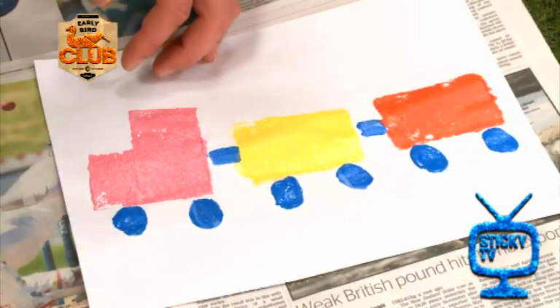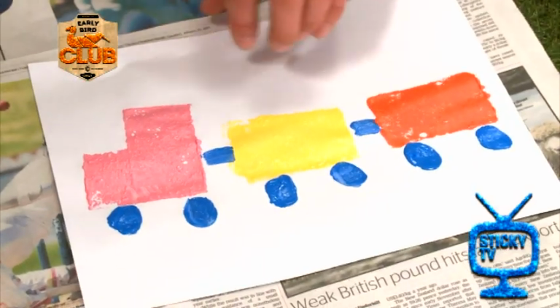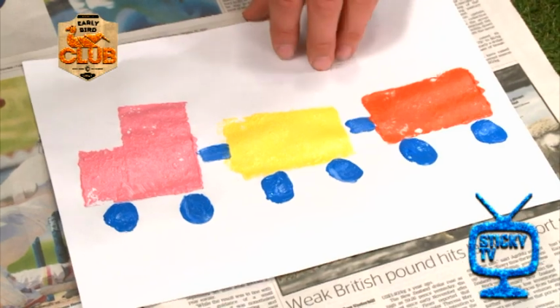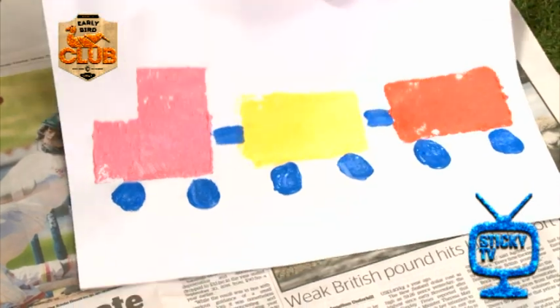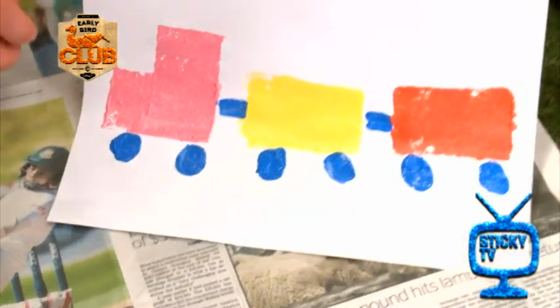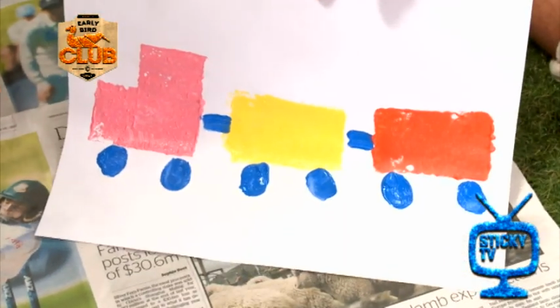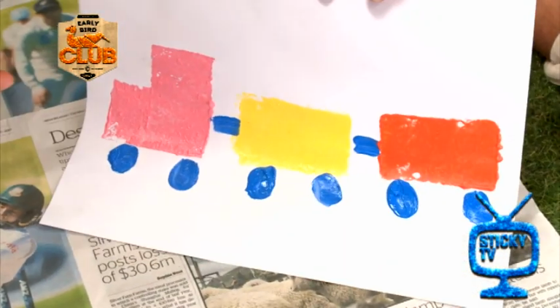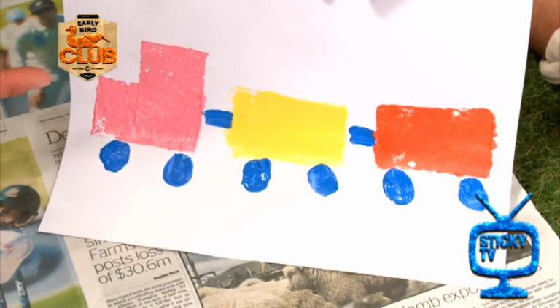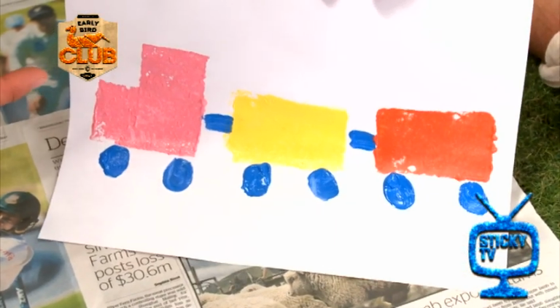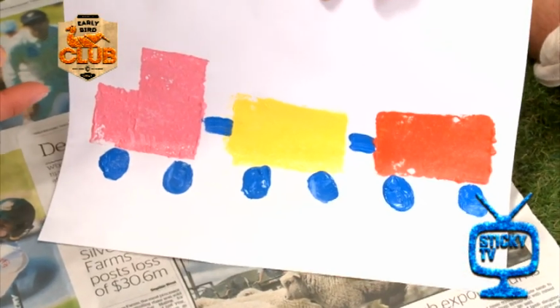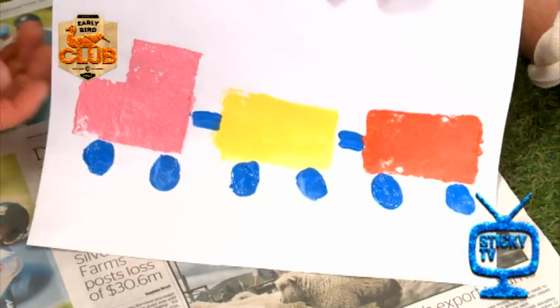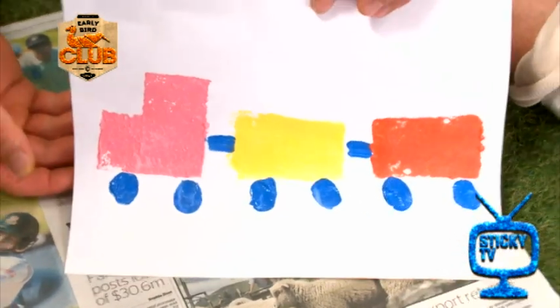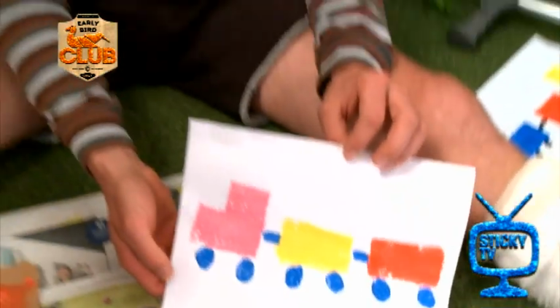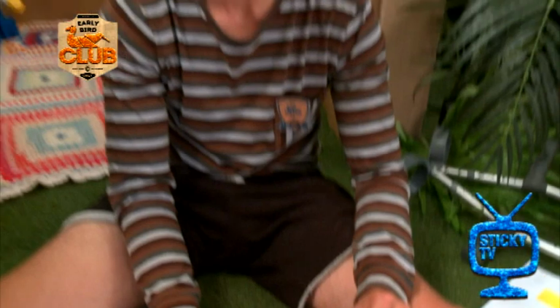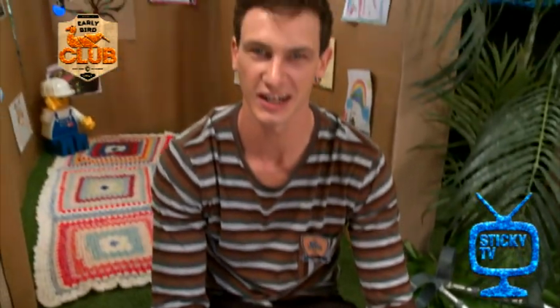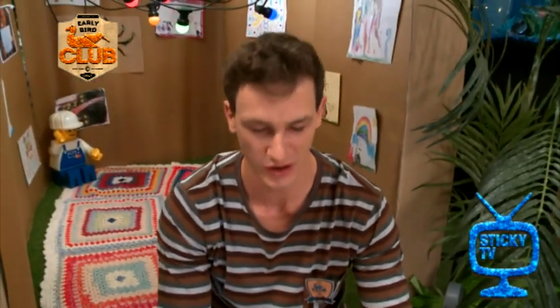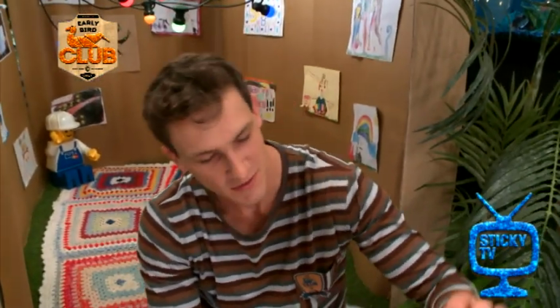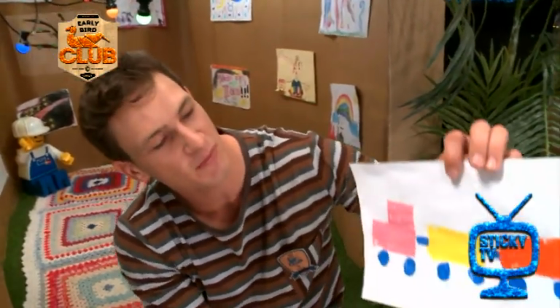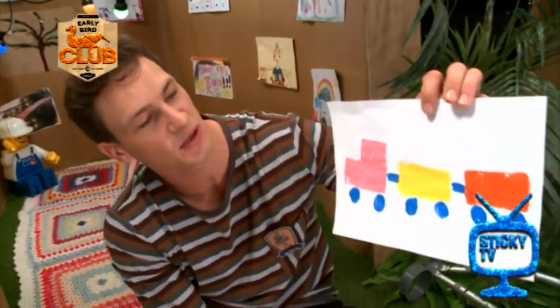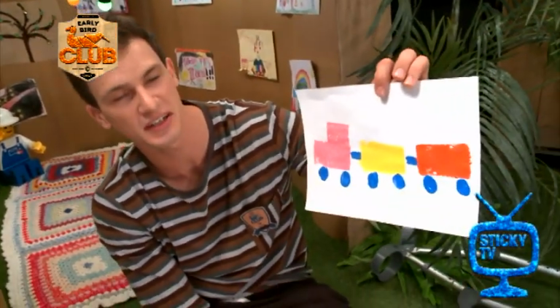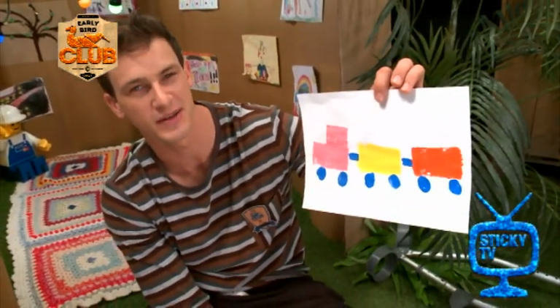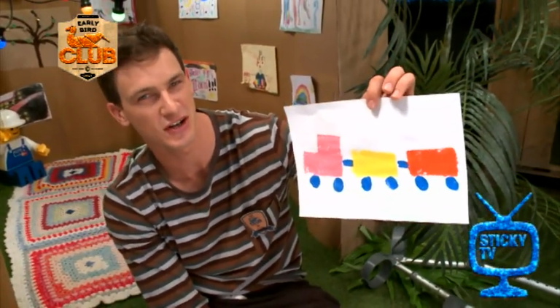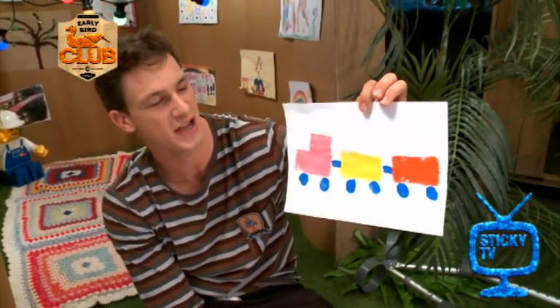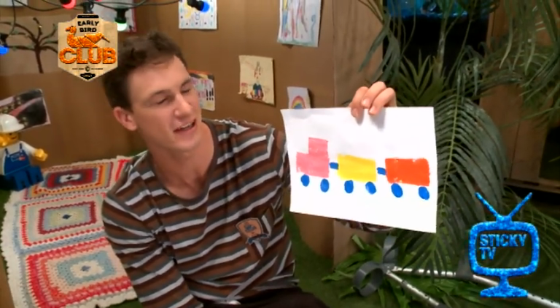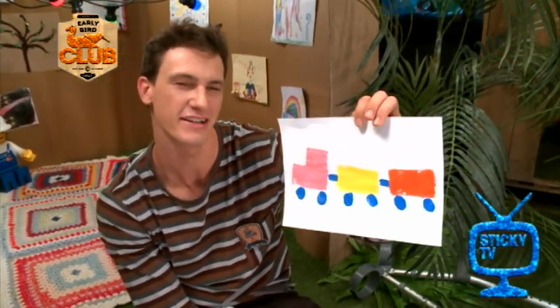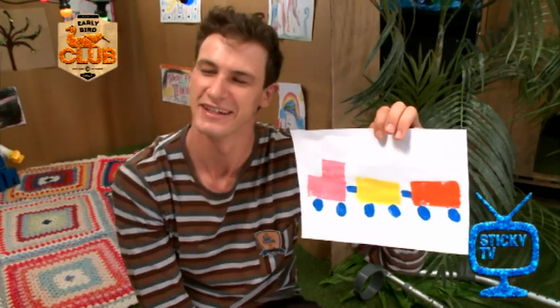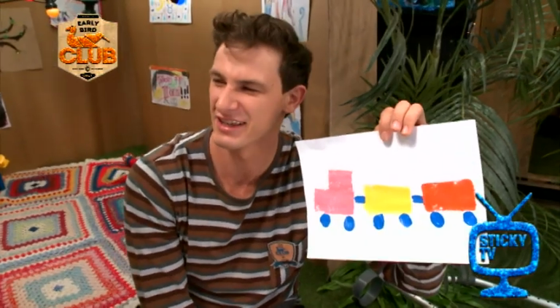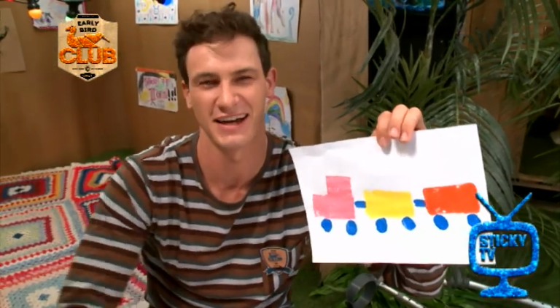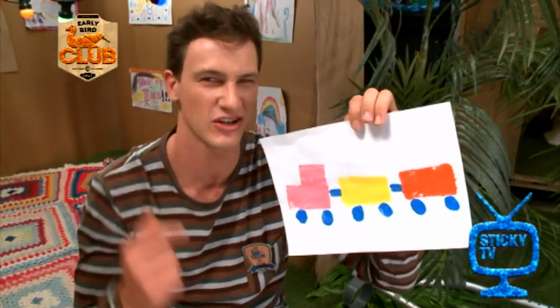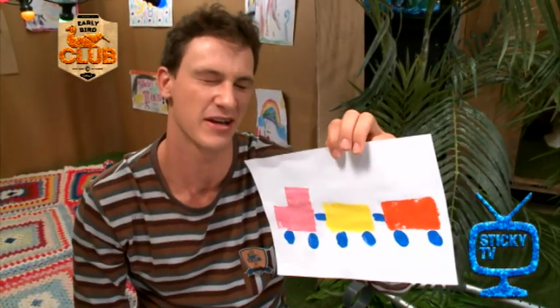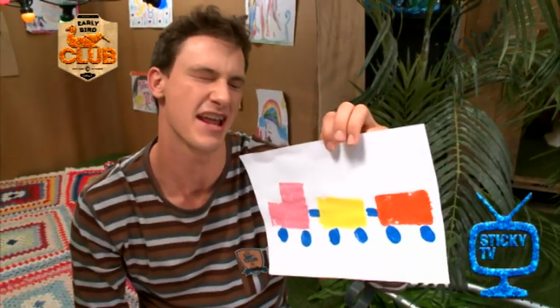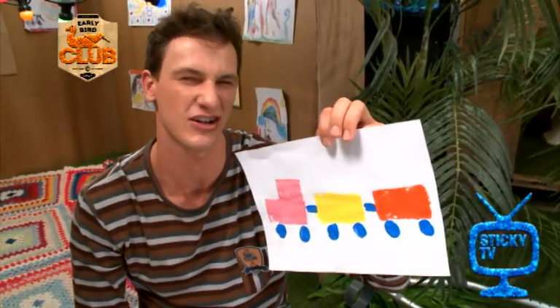Booyah! That's how you do an awesome train. I'd love to catch a ride on that. You can make it whatever colour you want. Maybe you can make a camouflage one and show all your mates and be like, yo guys, check this out. Let me show you how to make a mean rad train.